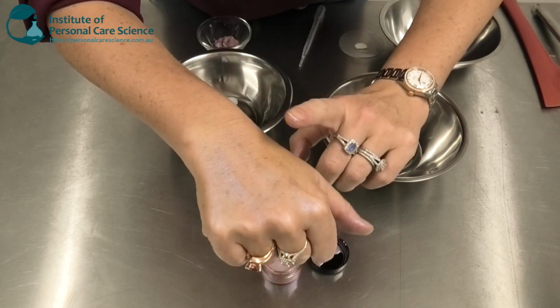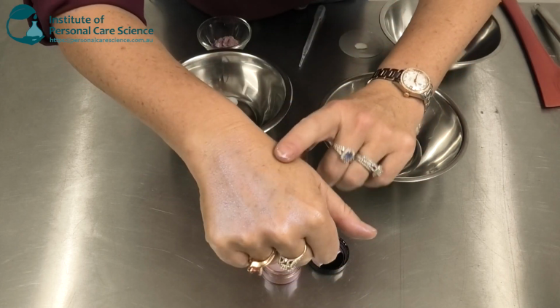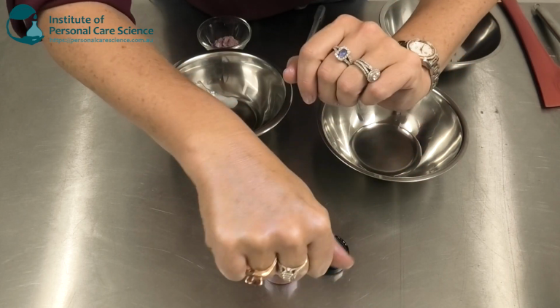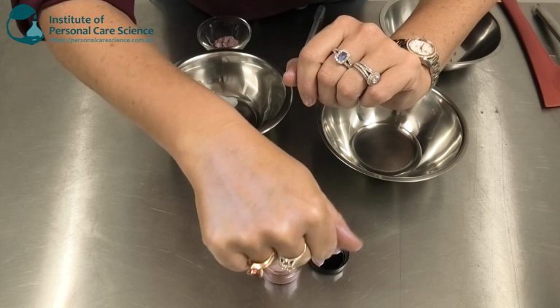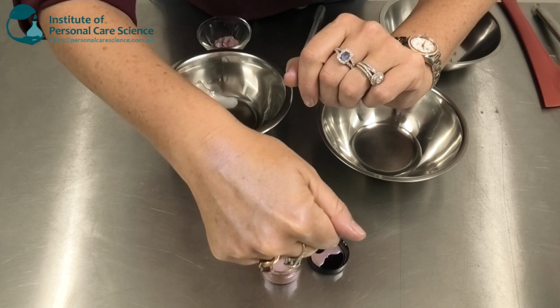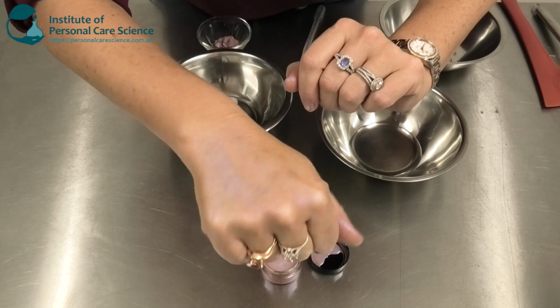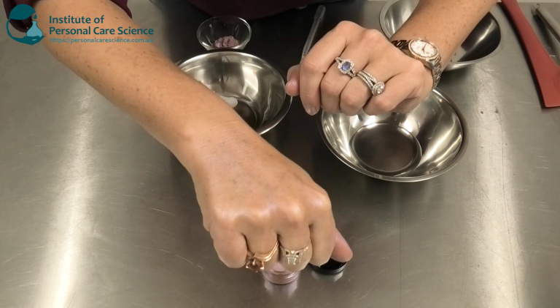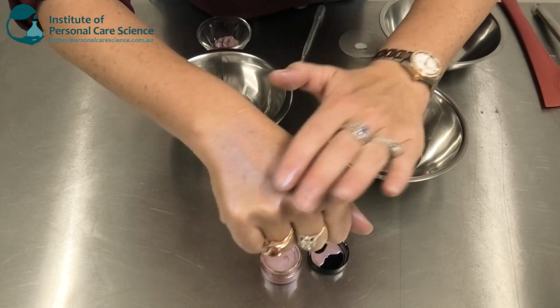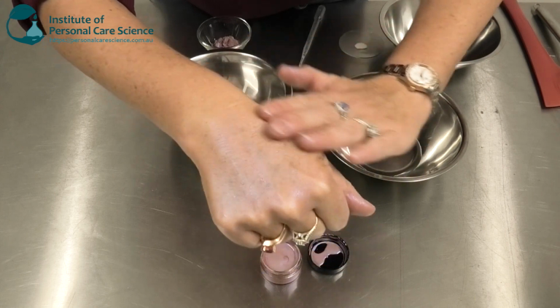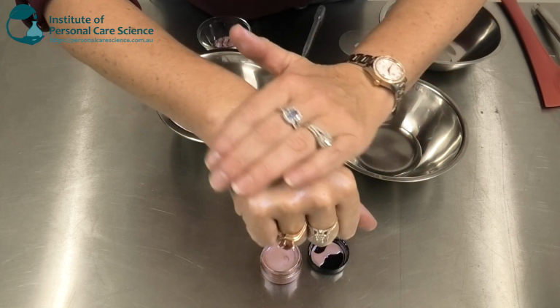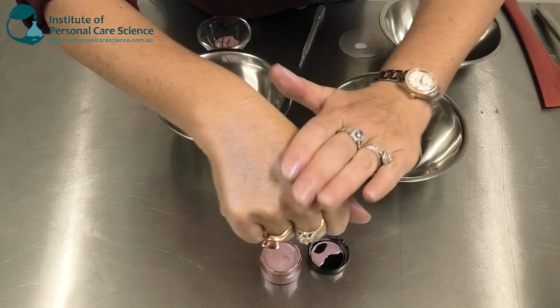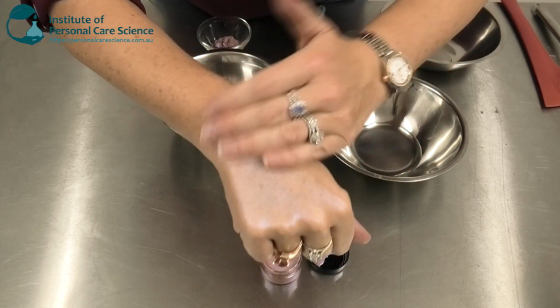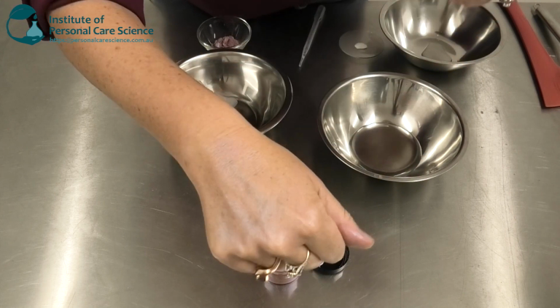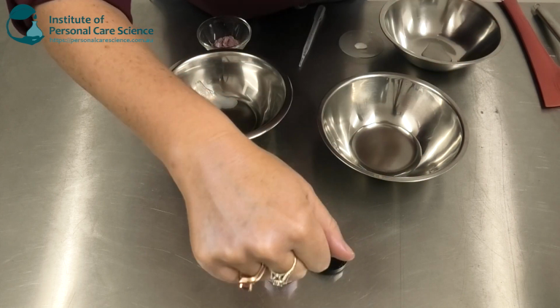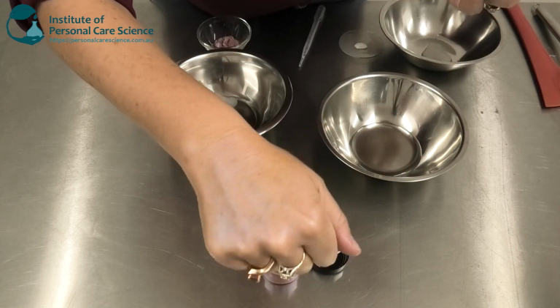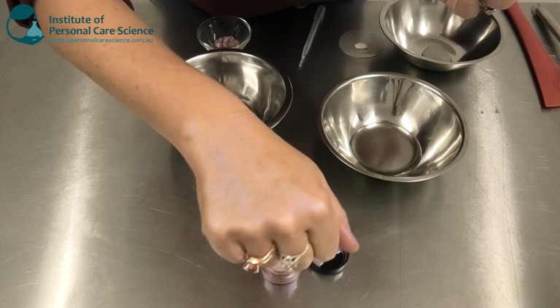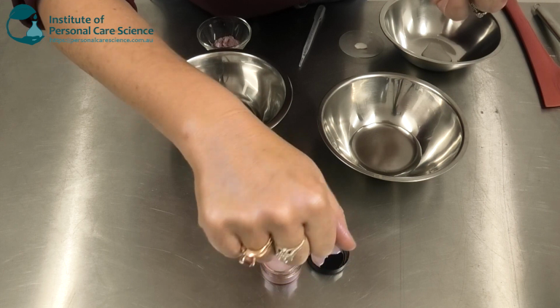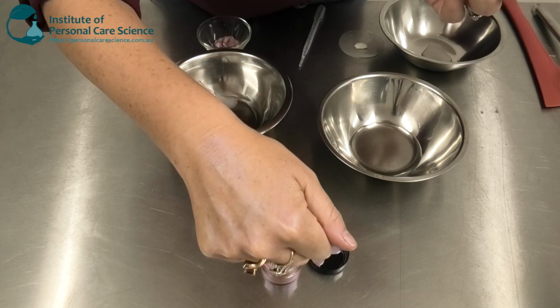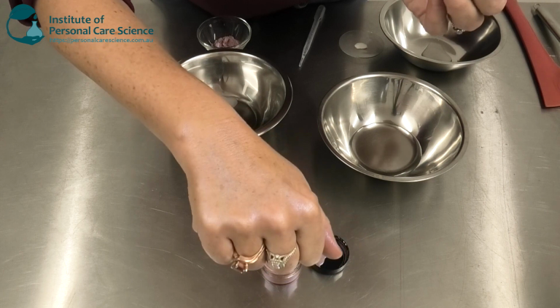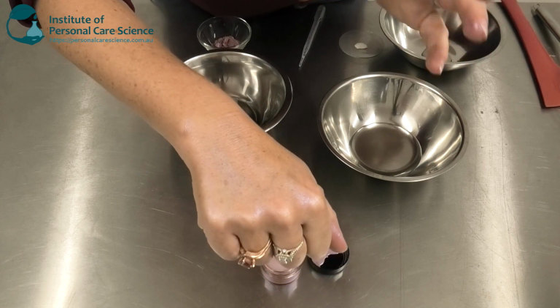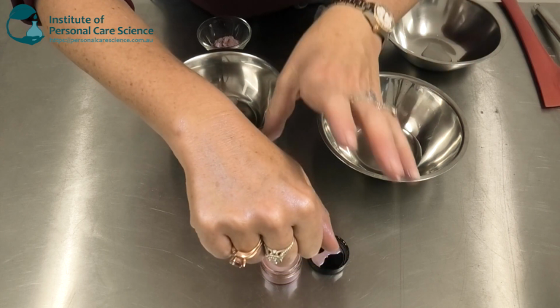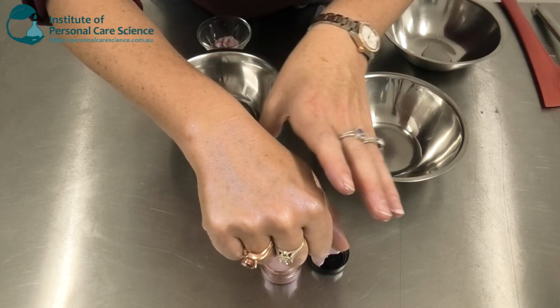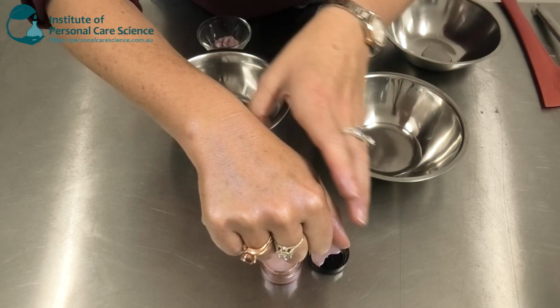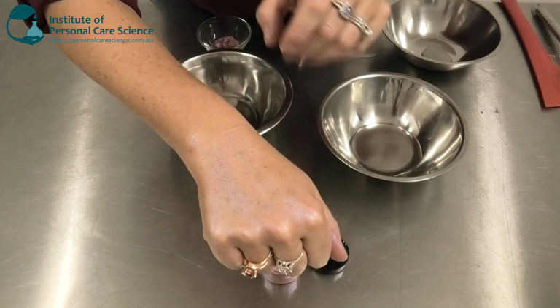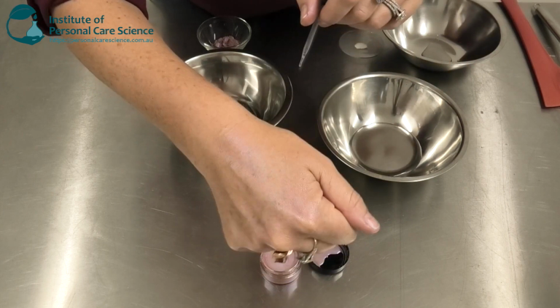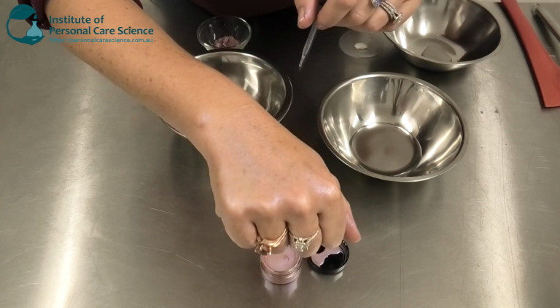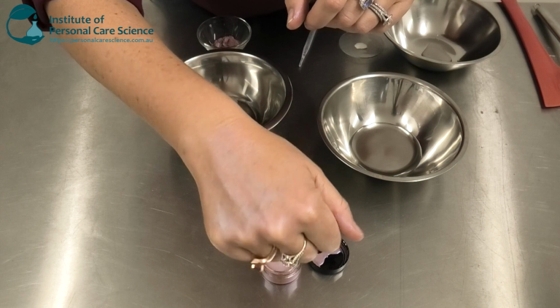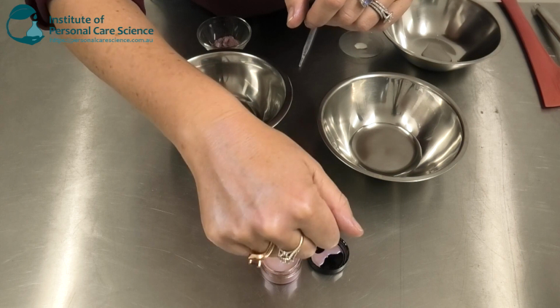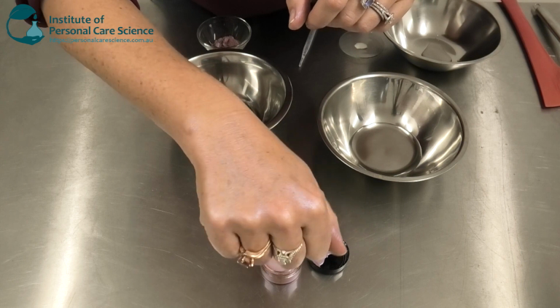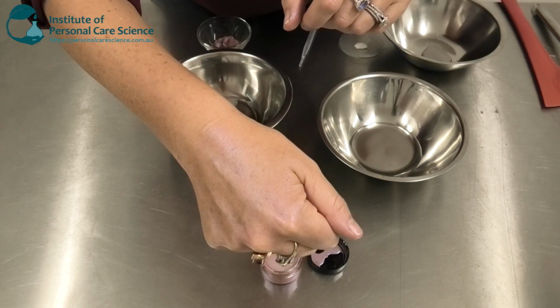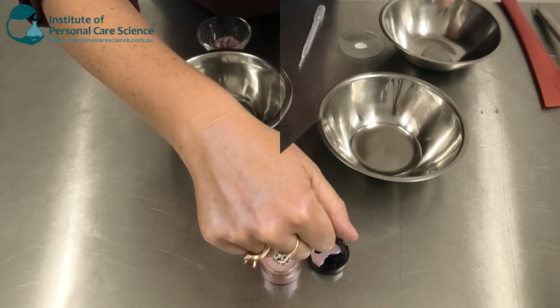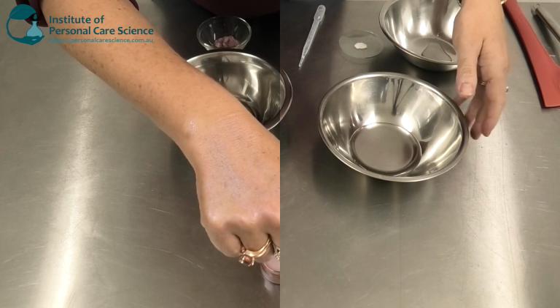The waterproofing means that once applied, it won't rub off onto clothes or just wash away with a little bit of sweat or rain. So you're going to get fantastic longevity from this product and a great strobing effect.